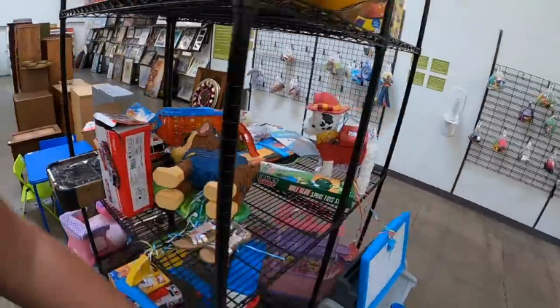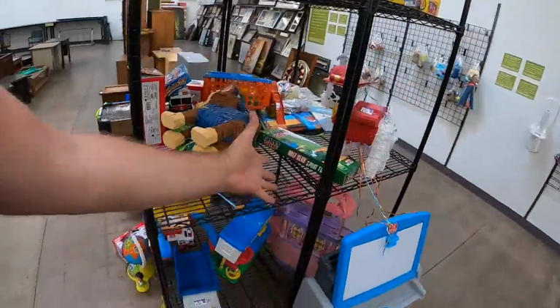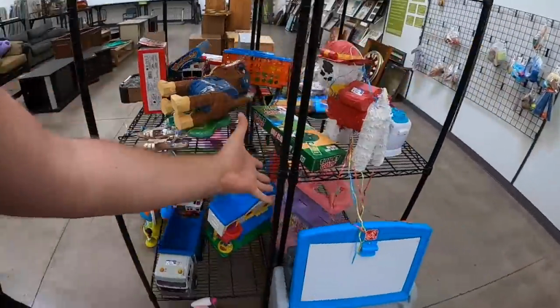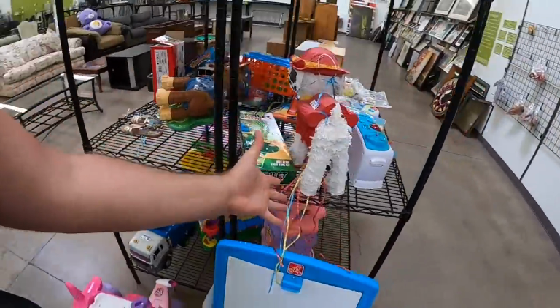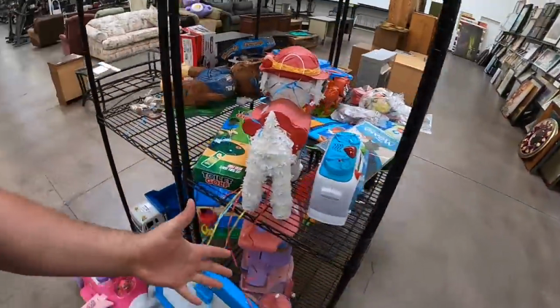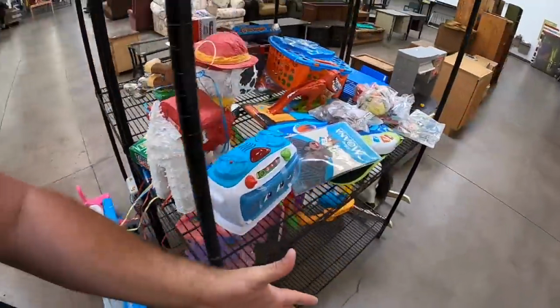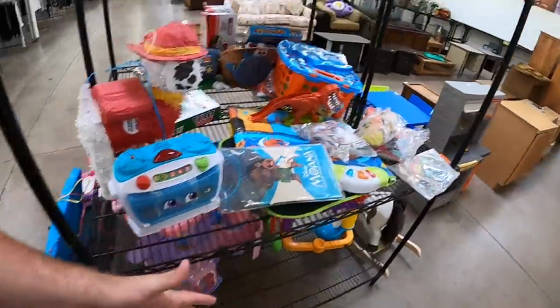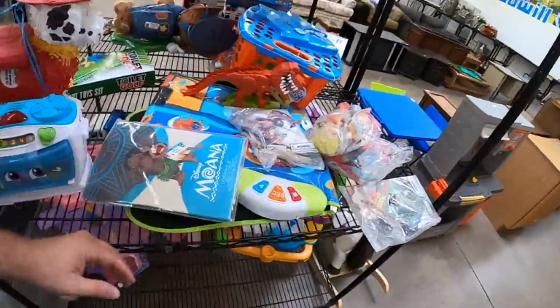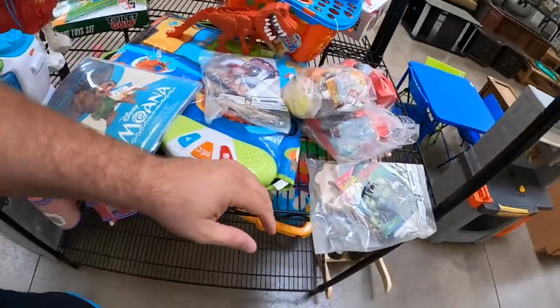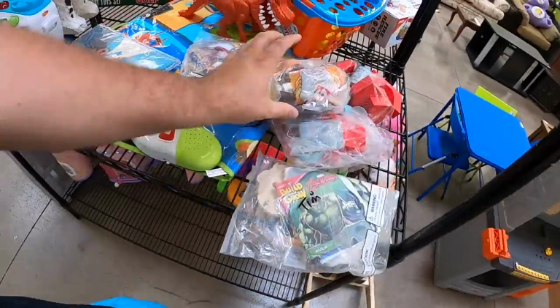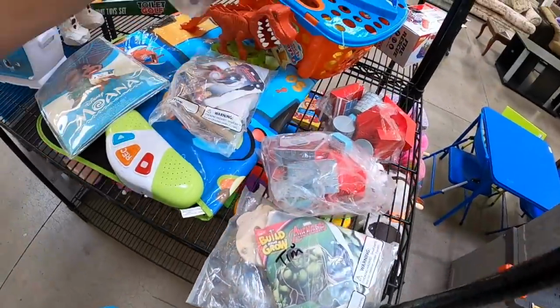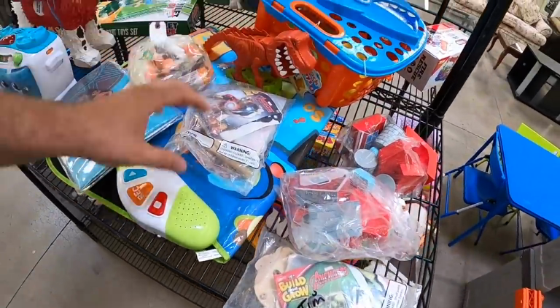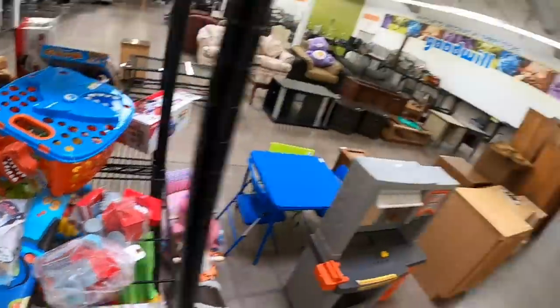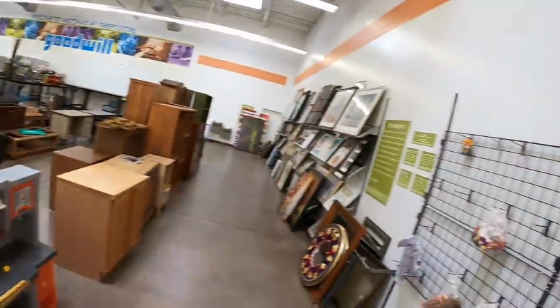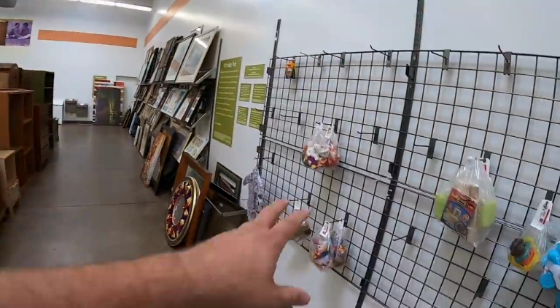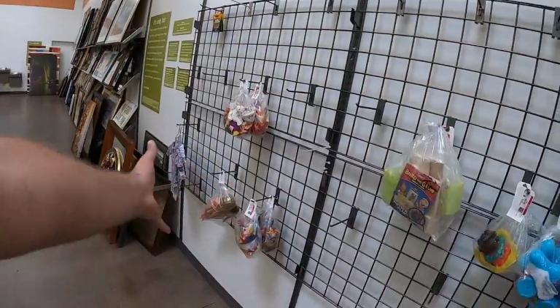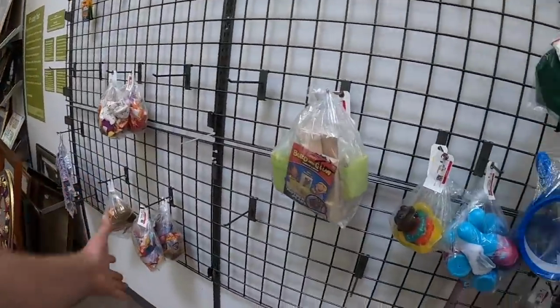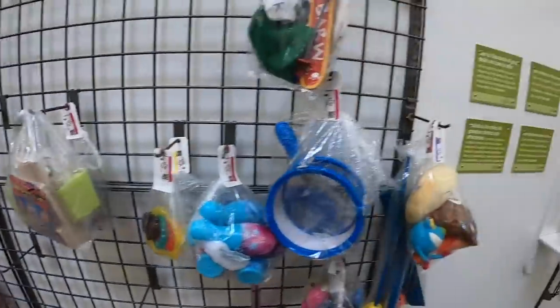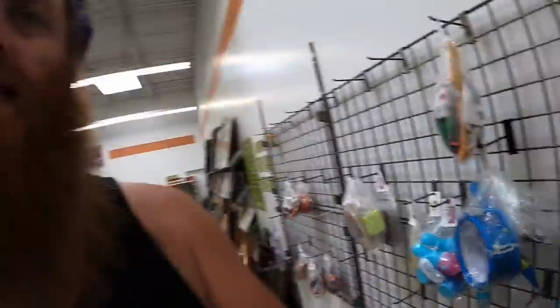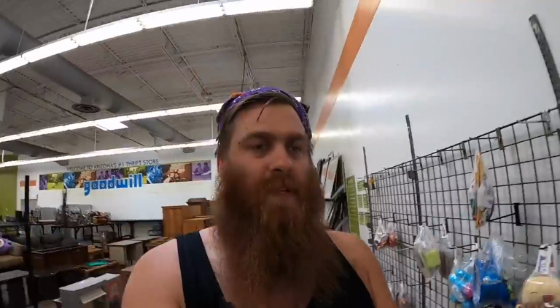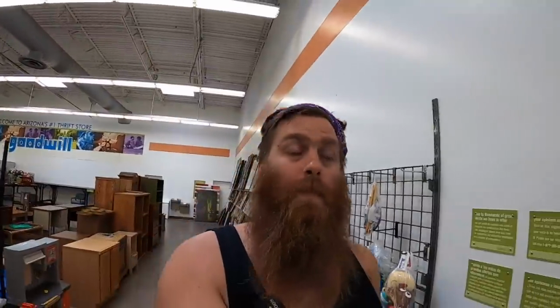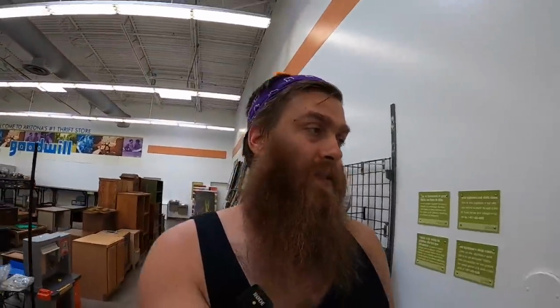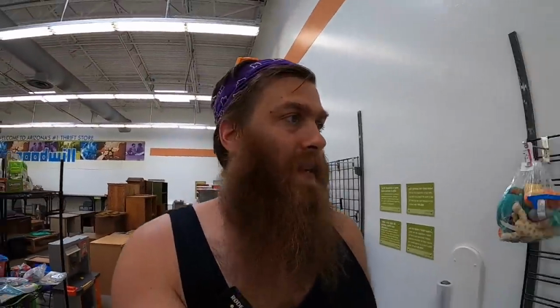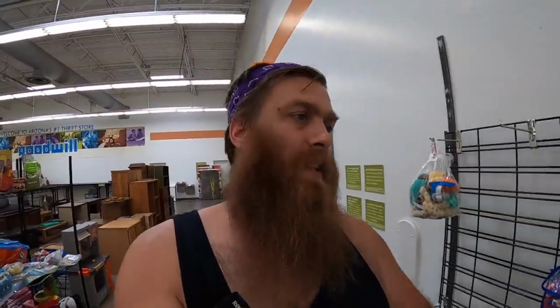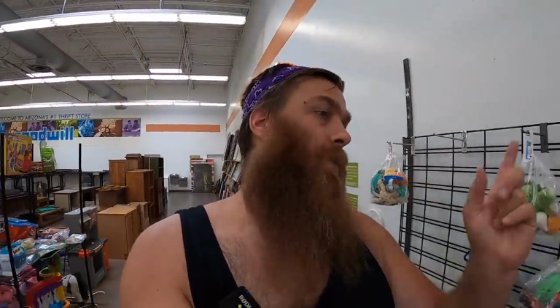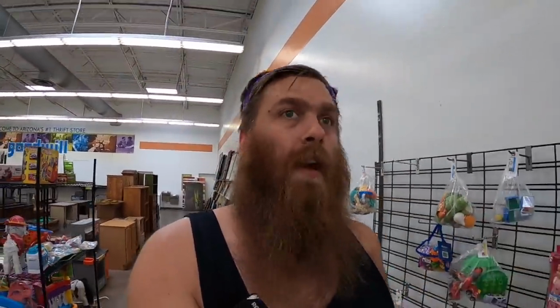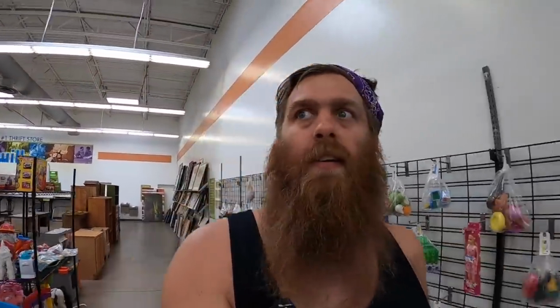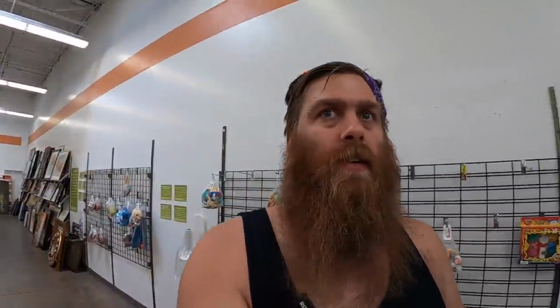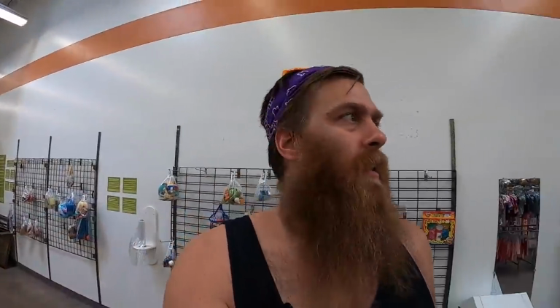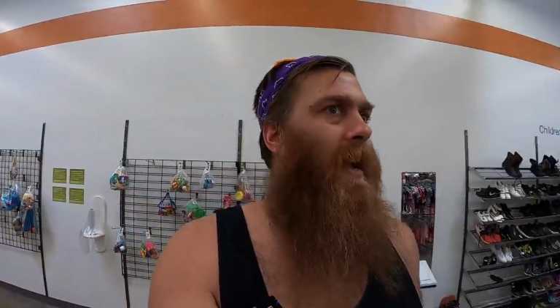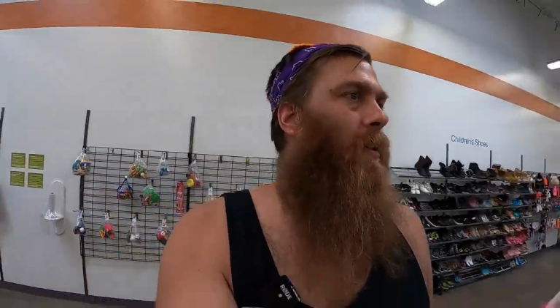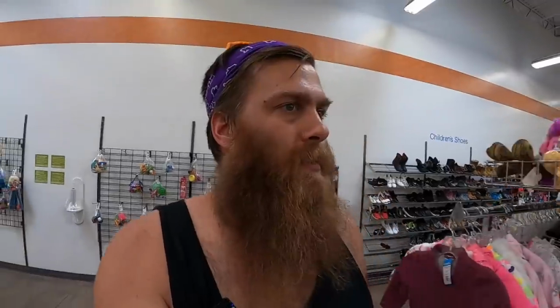Toys are pretty bare. I guess we better make sure there's nothing we have to have. Look at all this — nothing. They must have got wiped out yesterday. As of filming this, yesterday was Saturday, so they probably got hit hard.